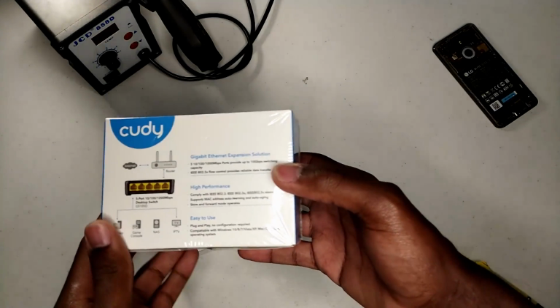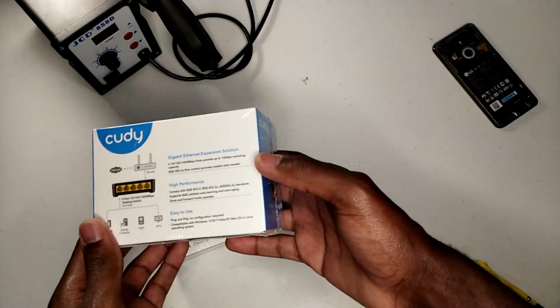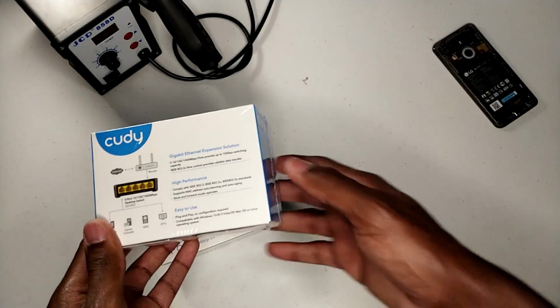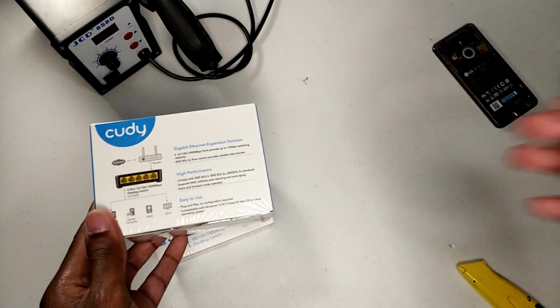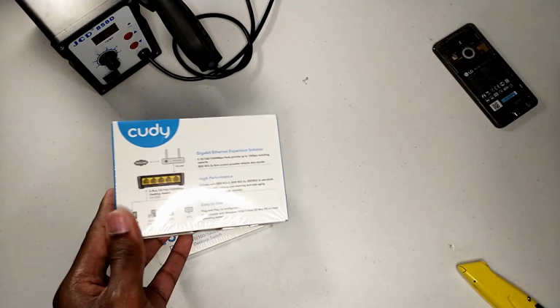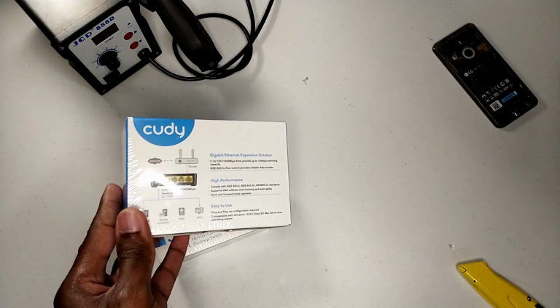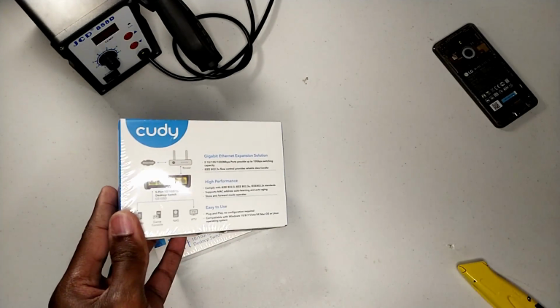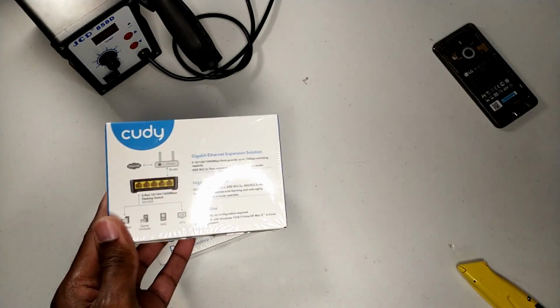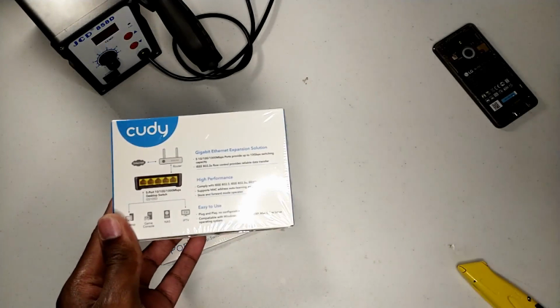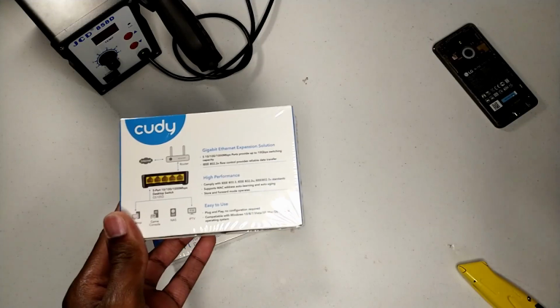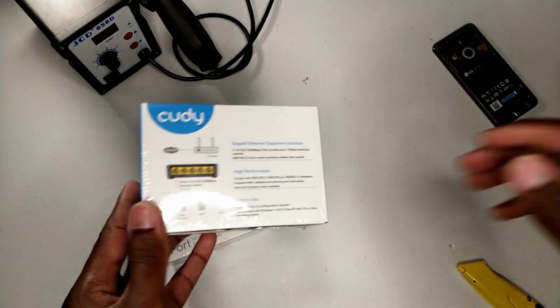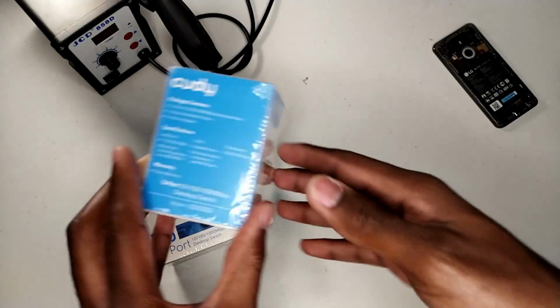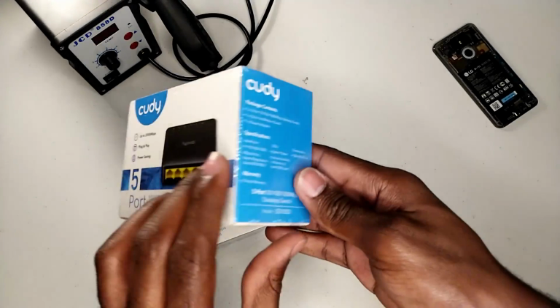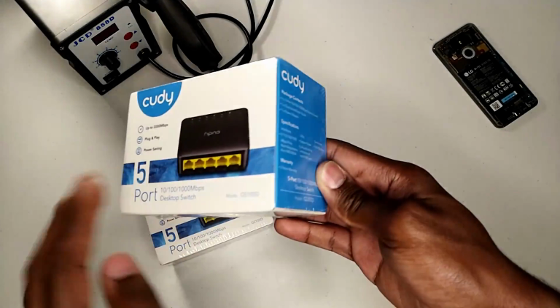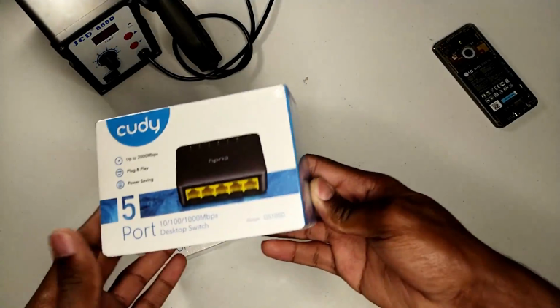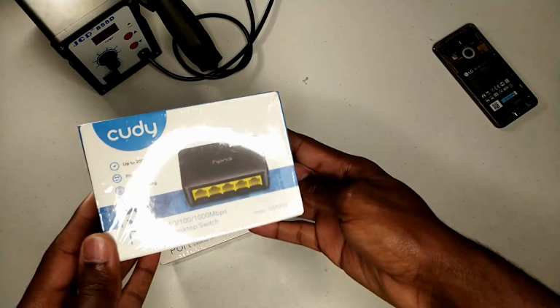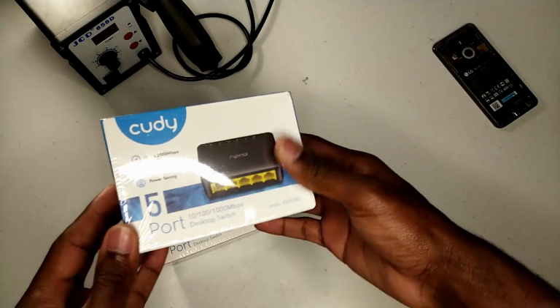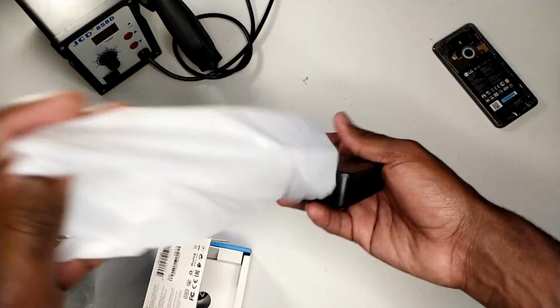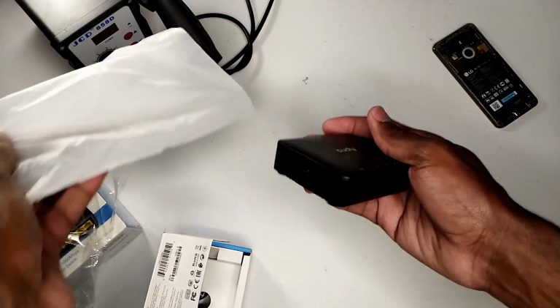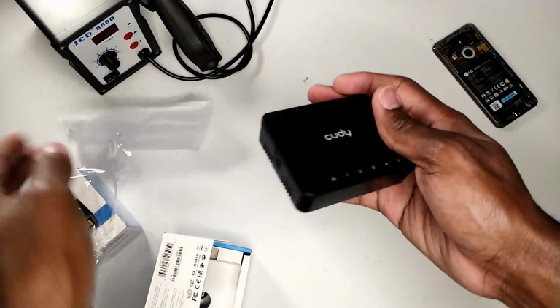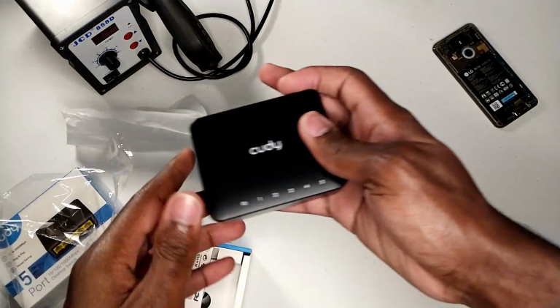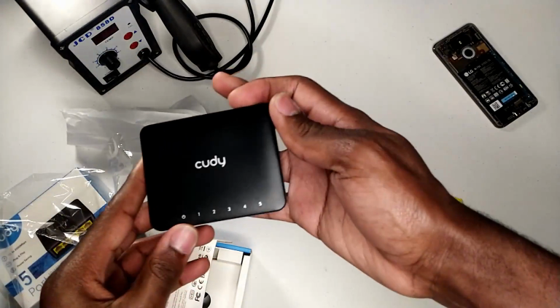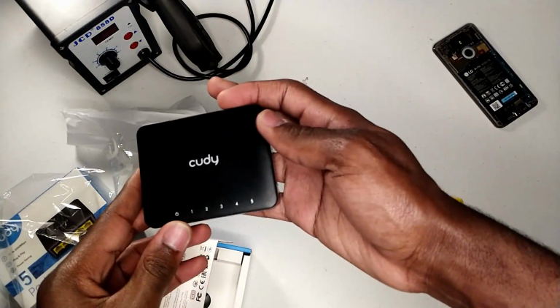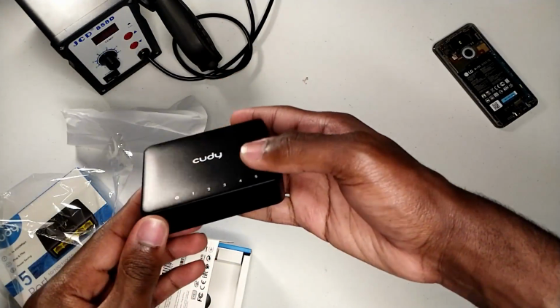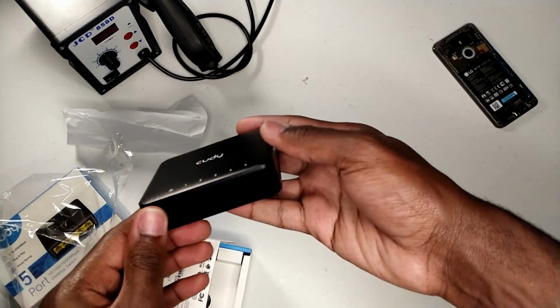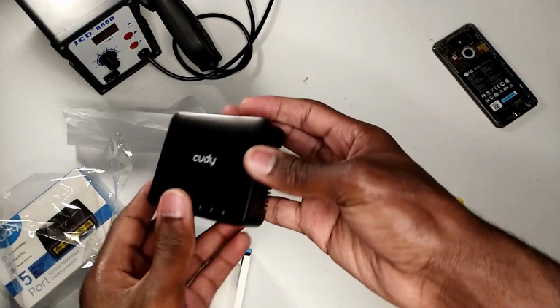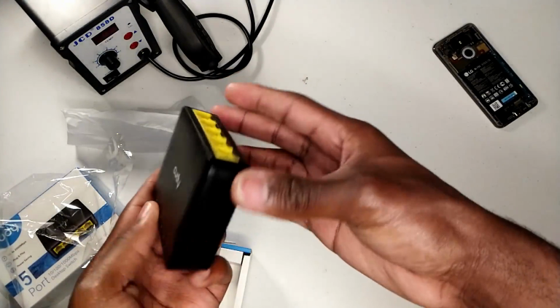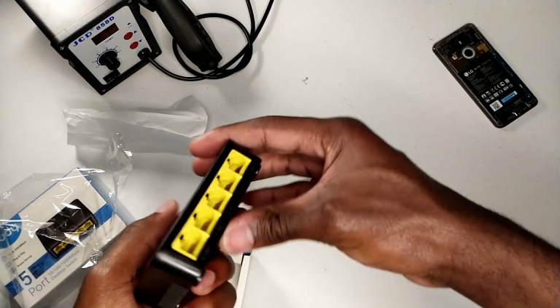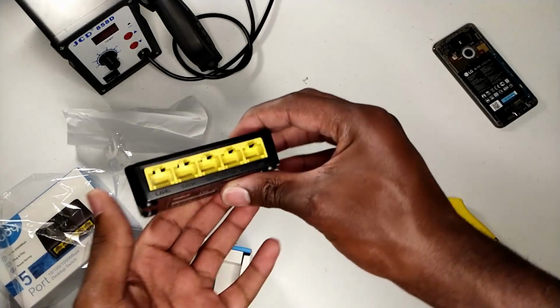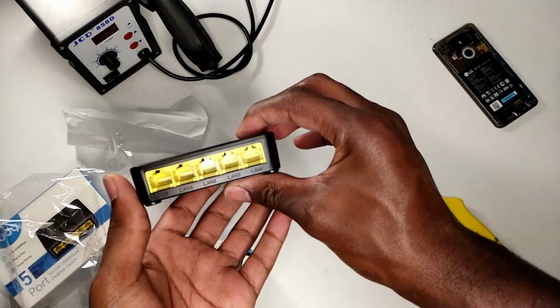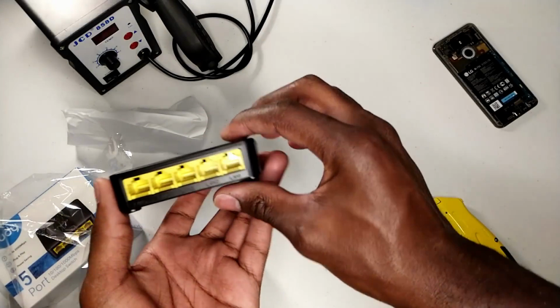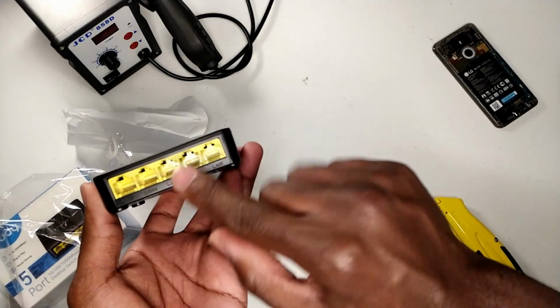These switches aren't anything special realistically. I paid about $25 for both of them, so that should give you an idea of the quality, but for my use they should be perfect.